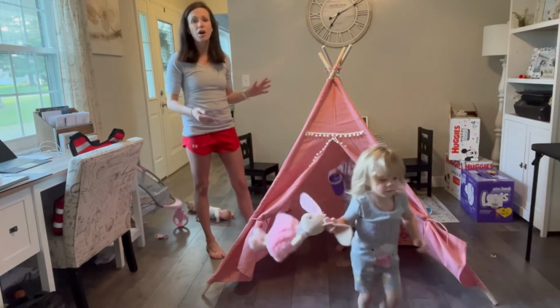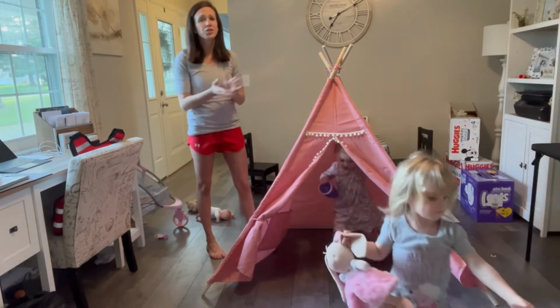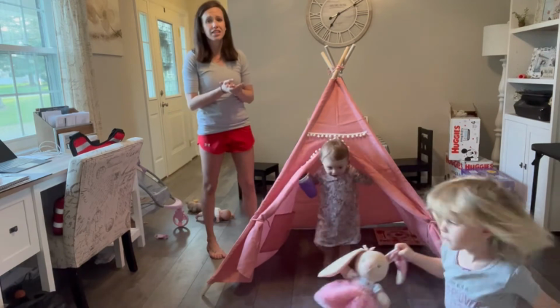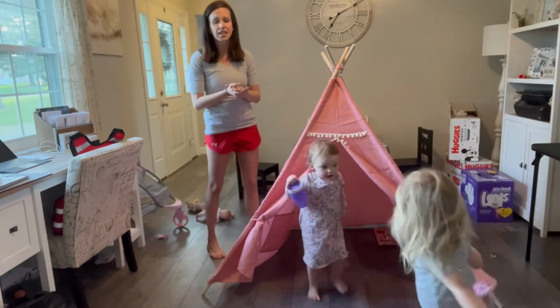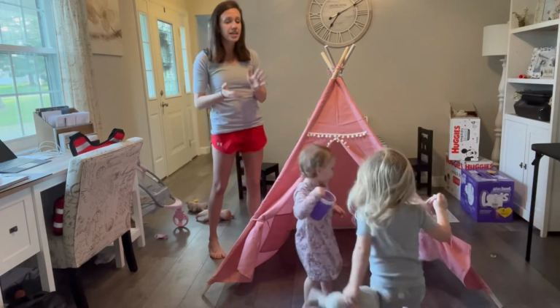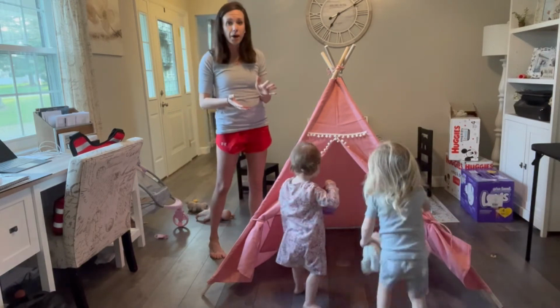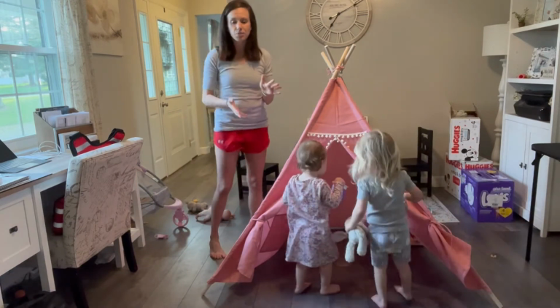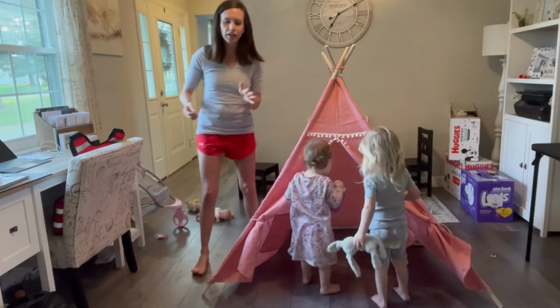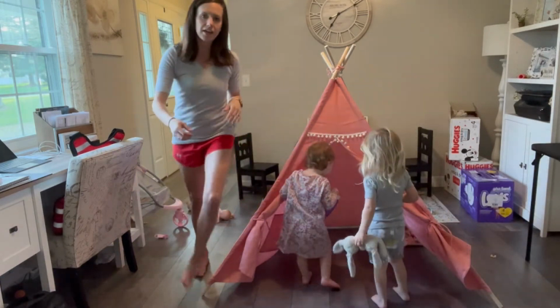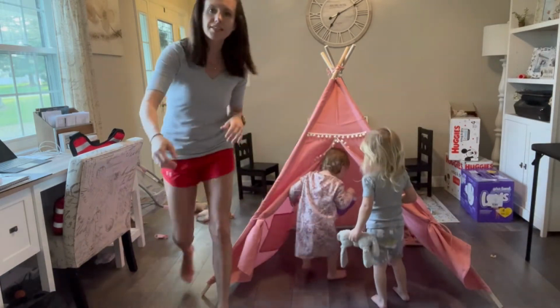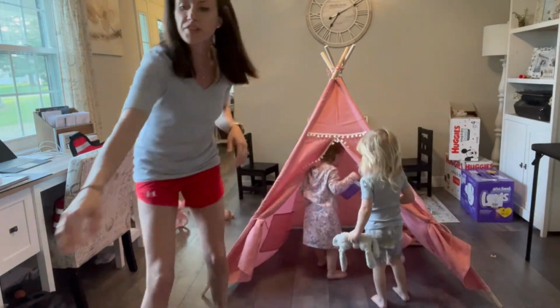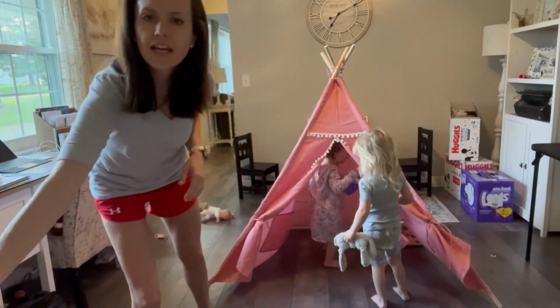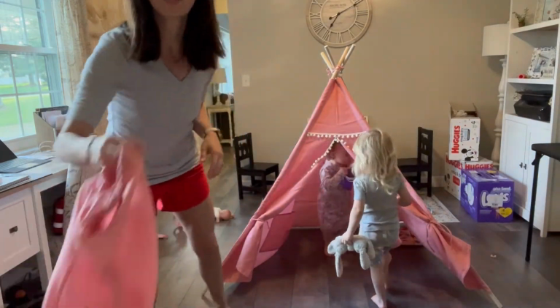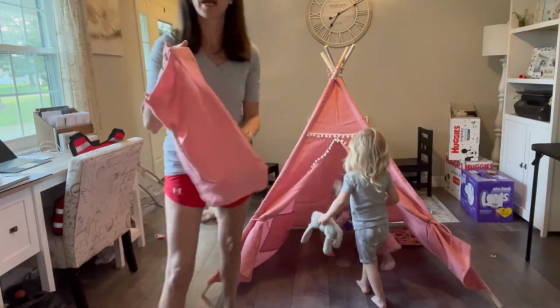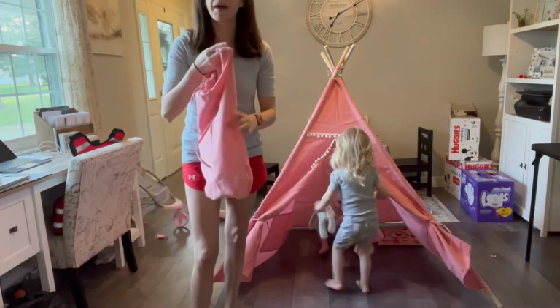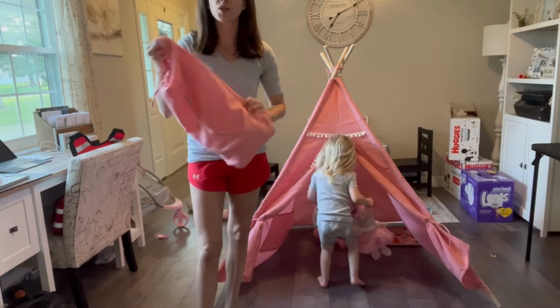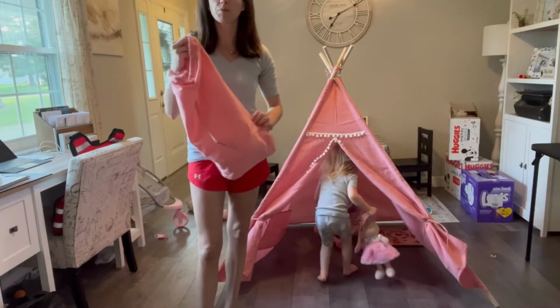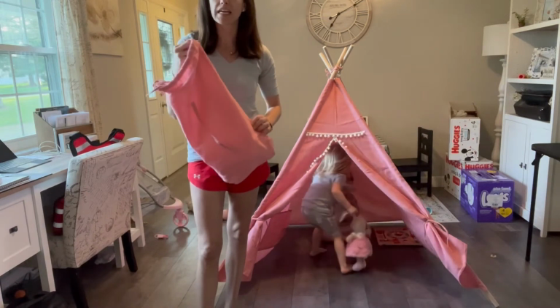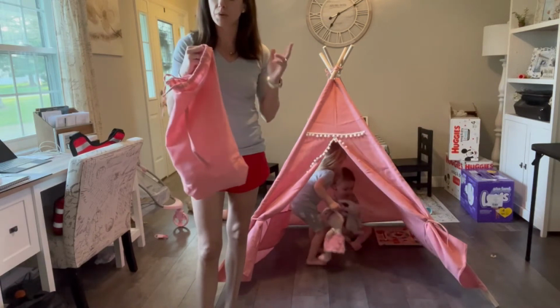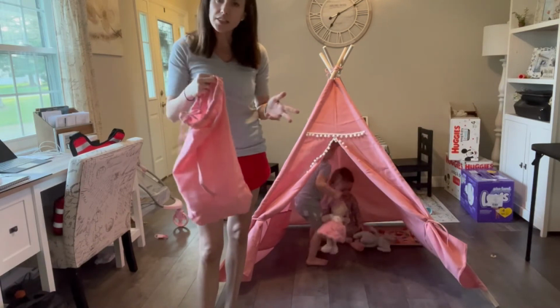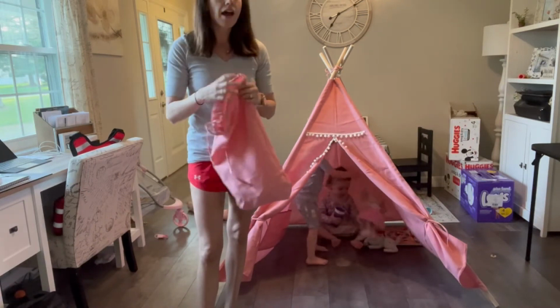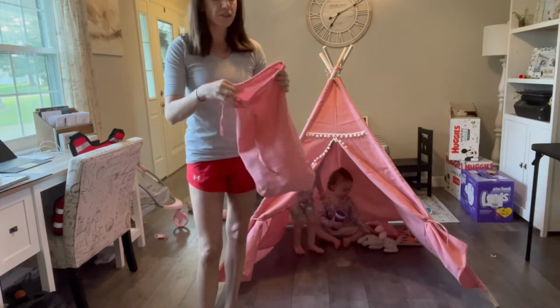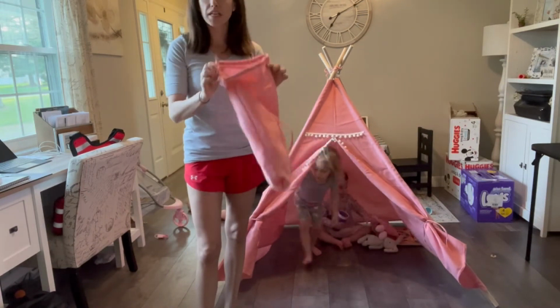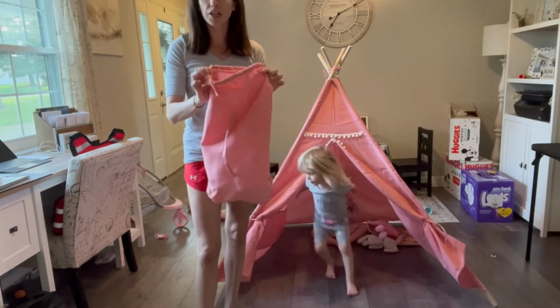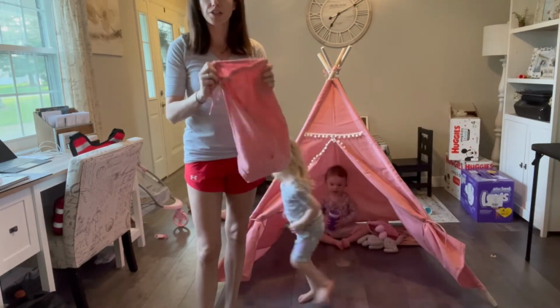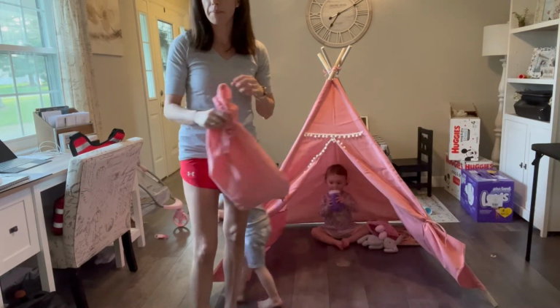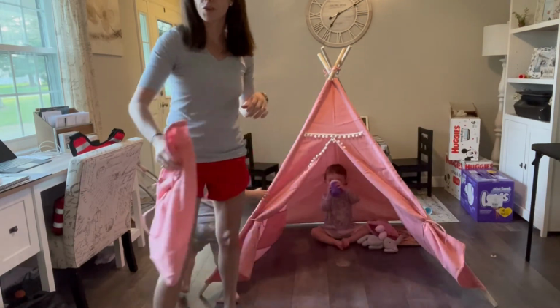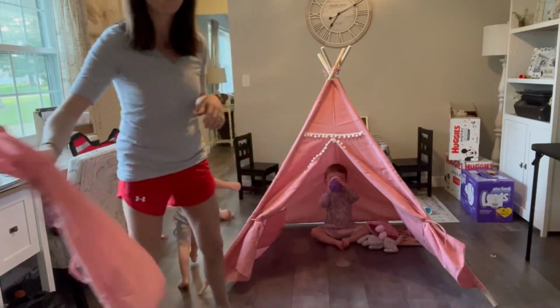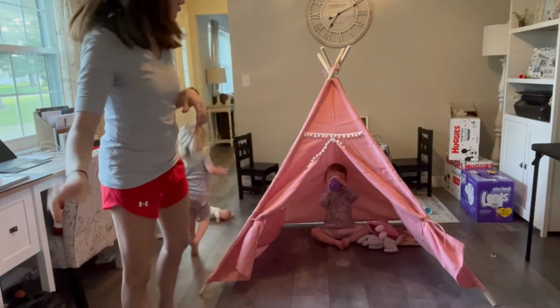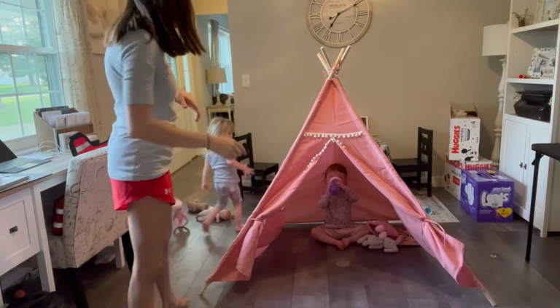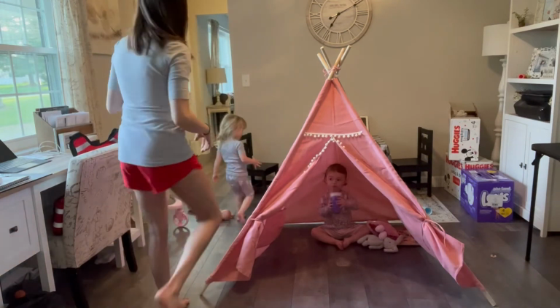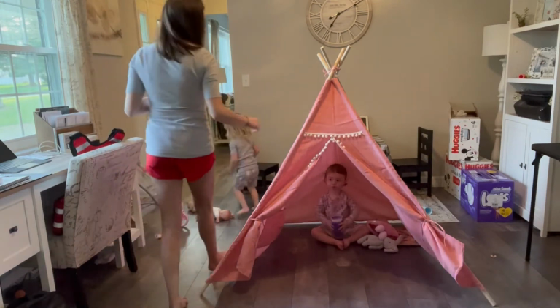You can easily take it apart as well, and it does come with this nice carrying bag. So if you did want to take it somewhere else, you easily could — just pop it and fold it right back in there.